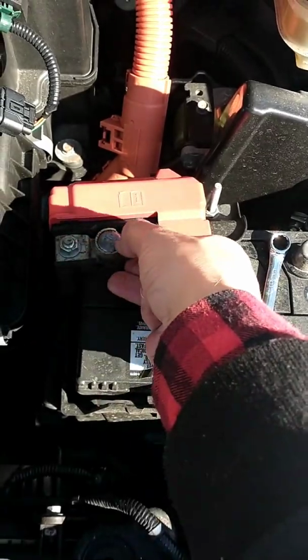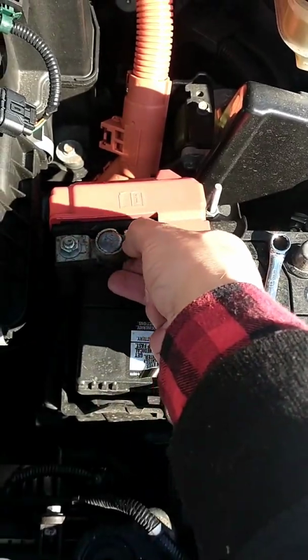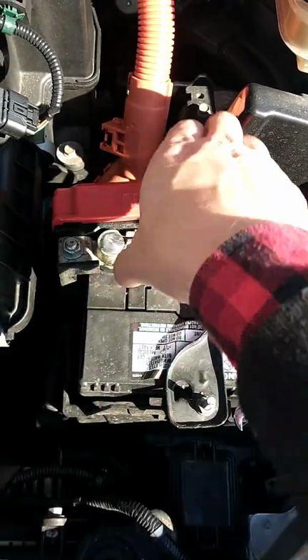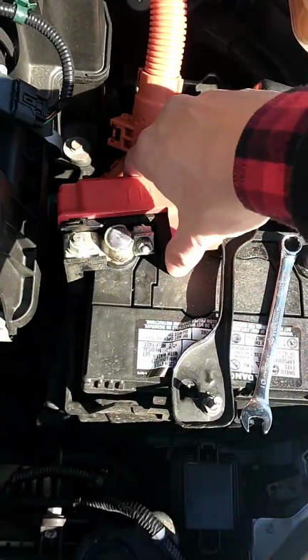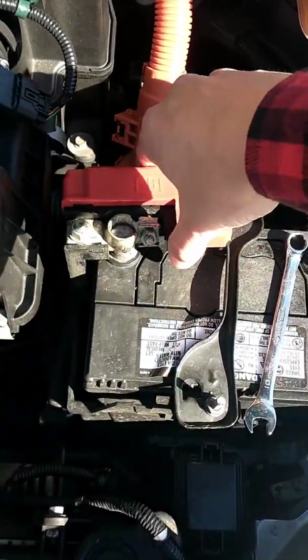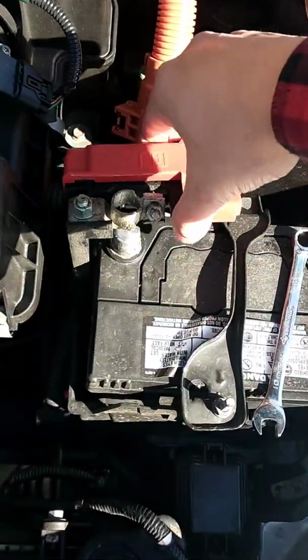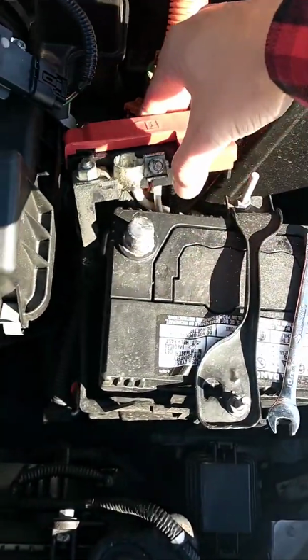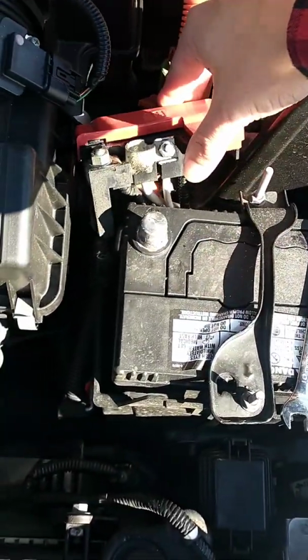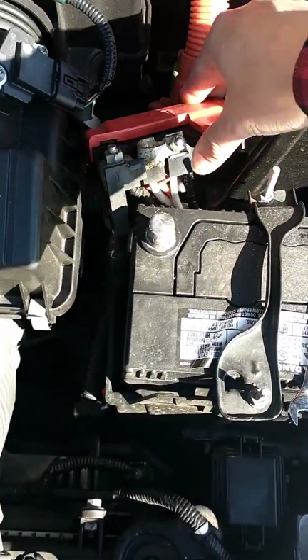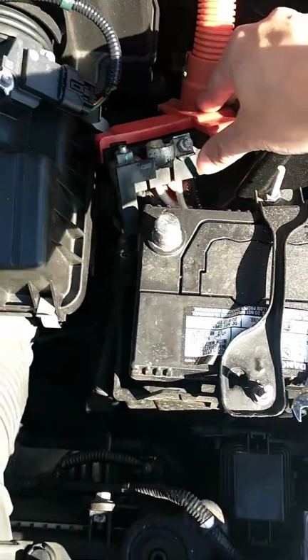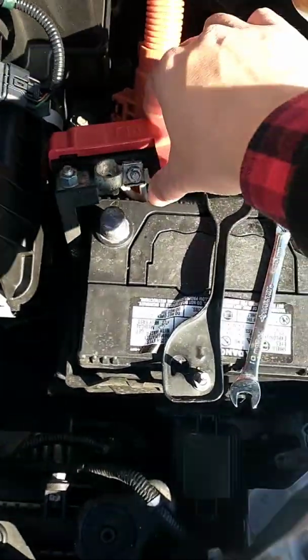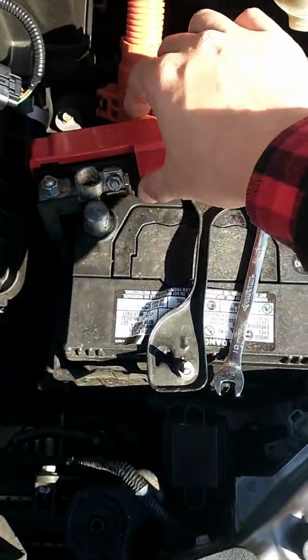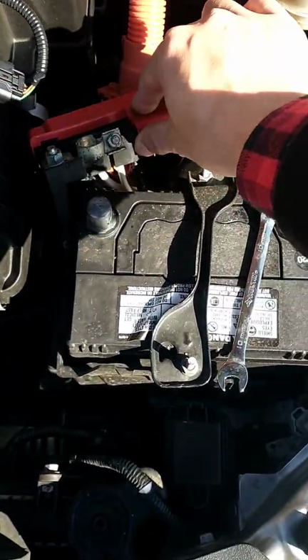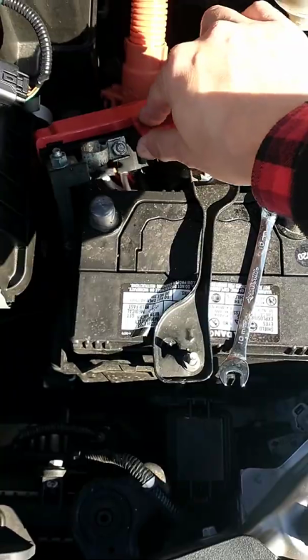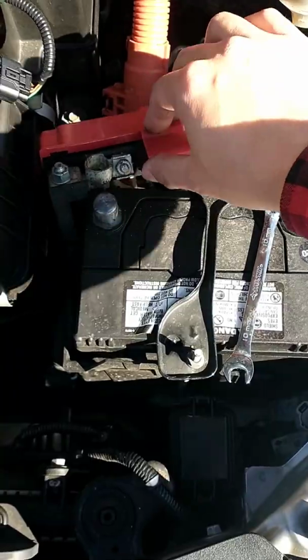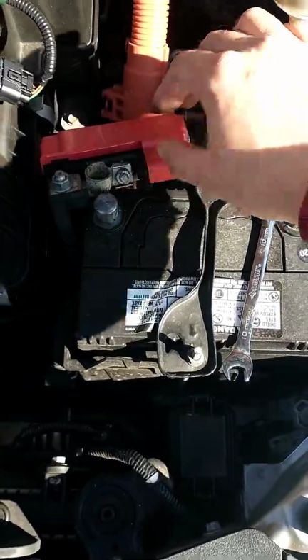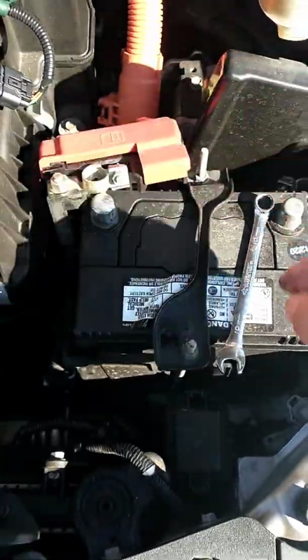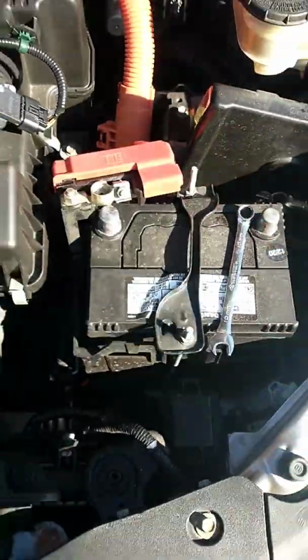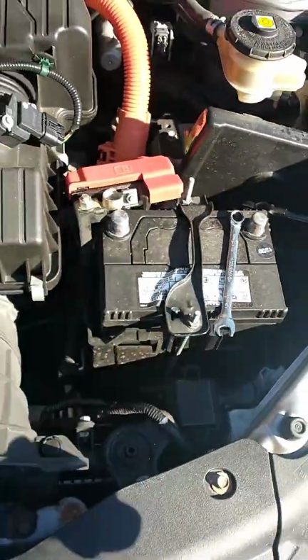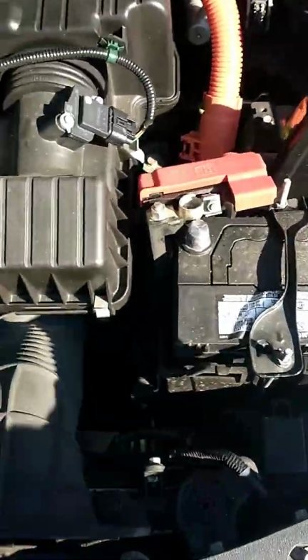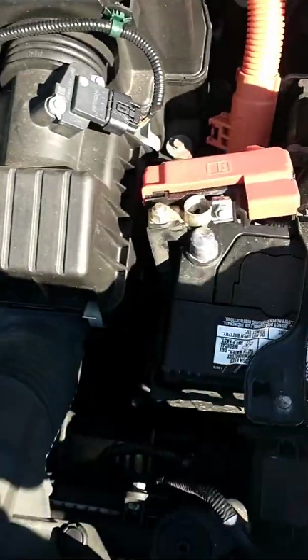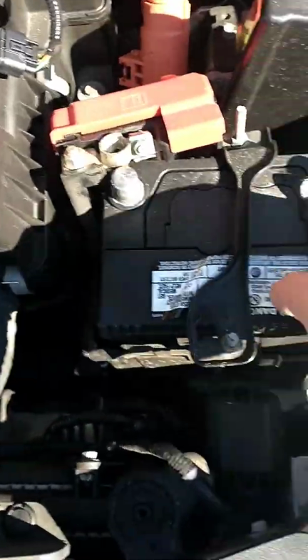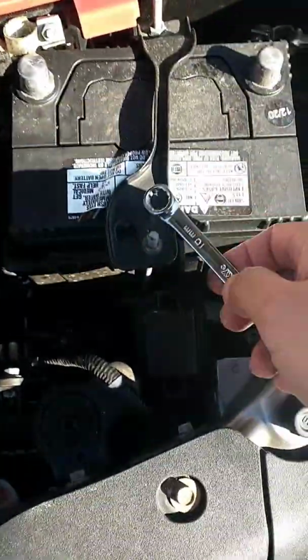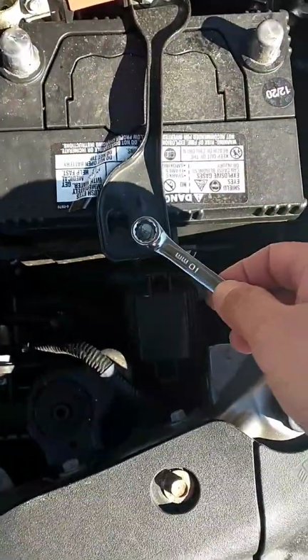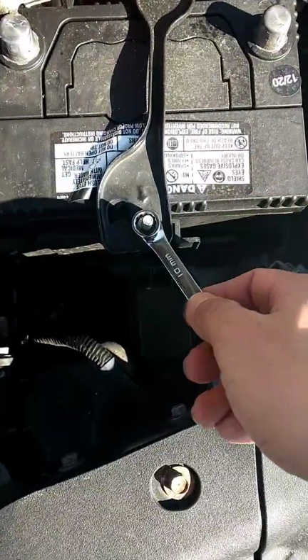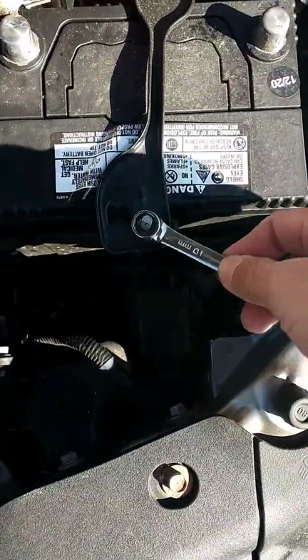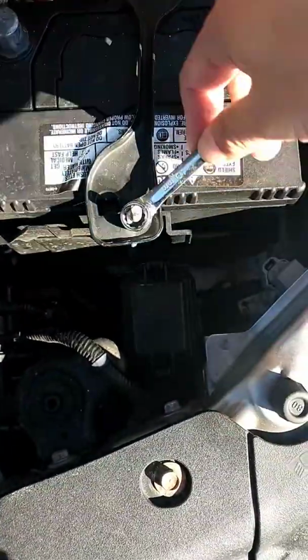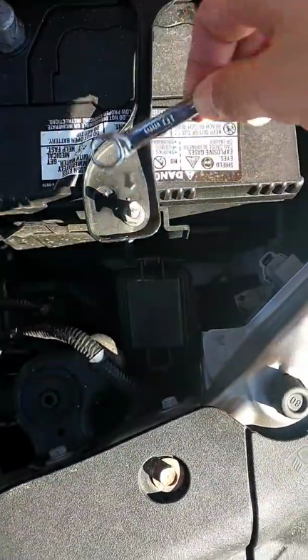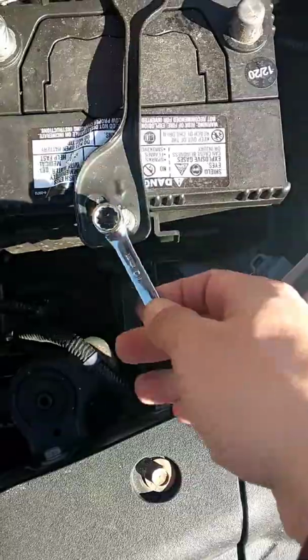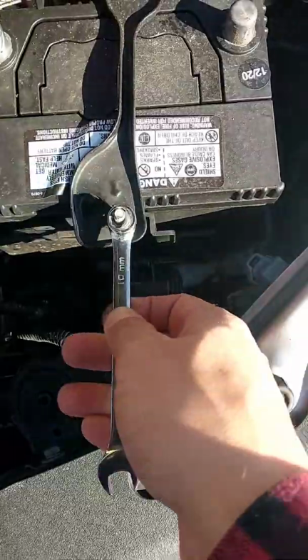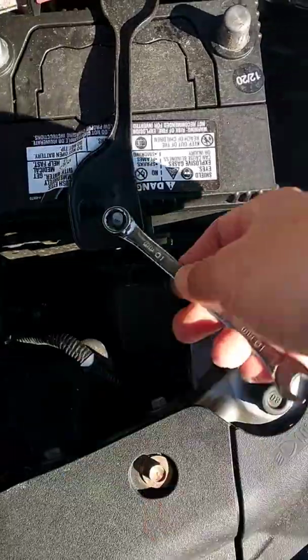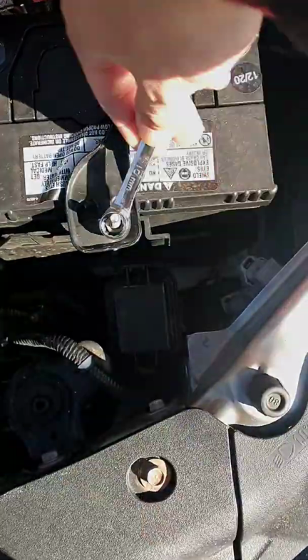If the battery is dead, which is my case, I am not worrying about it. Then I remove the battery hold-down bracket, just like so.